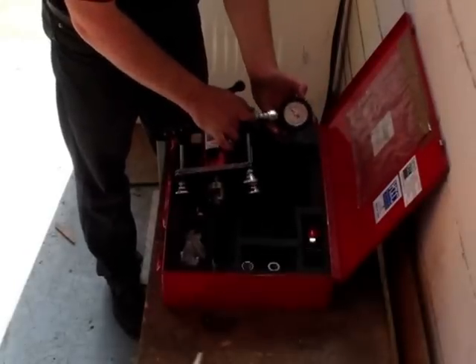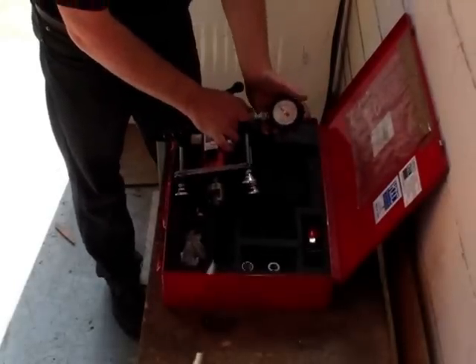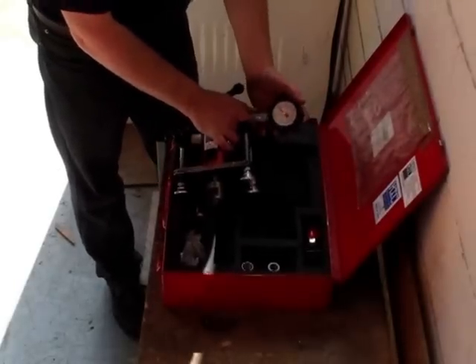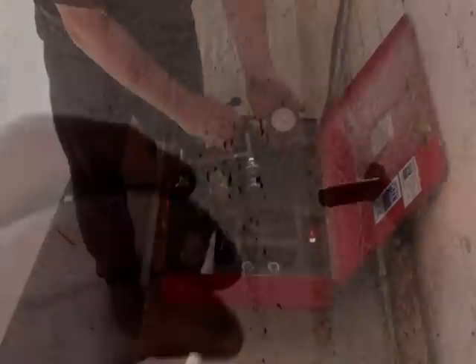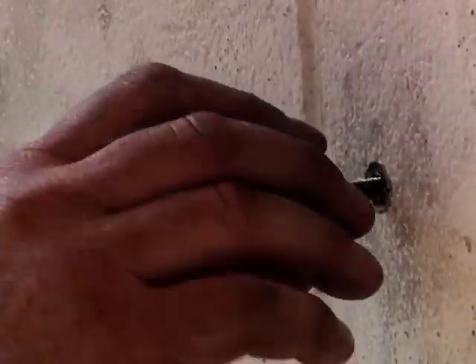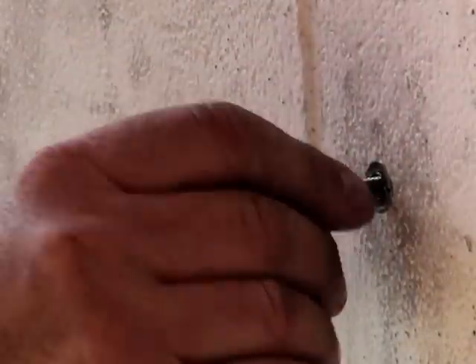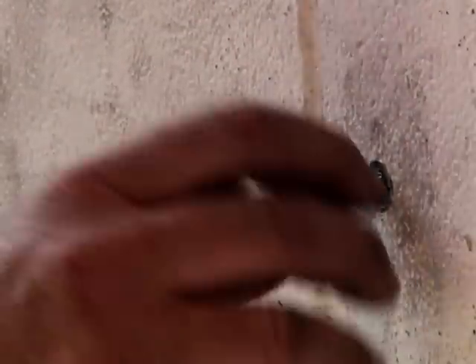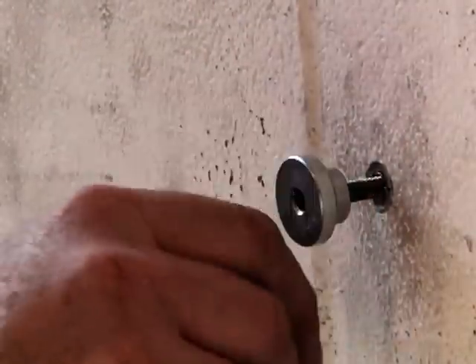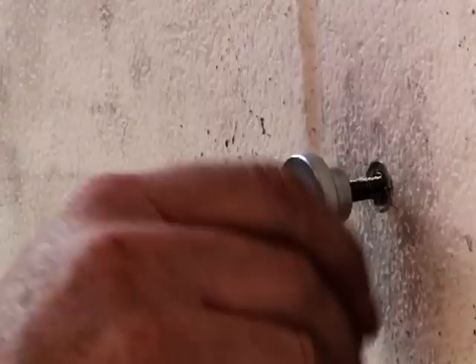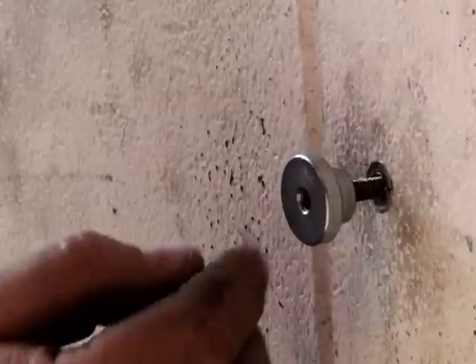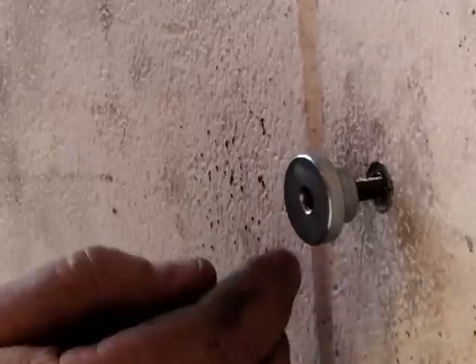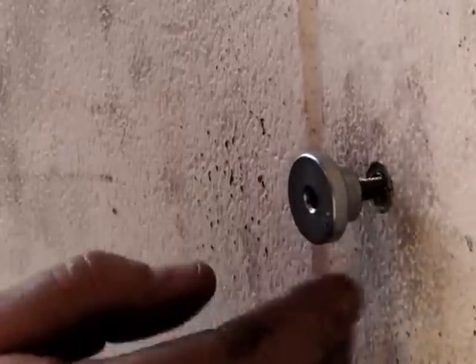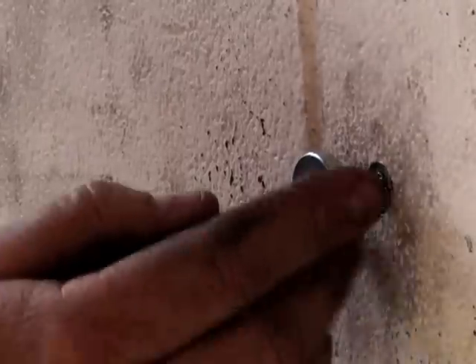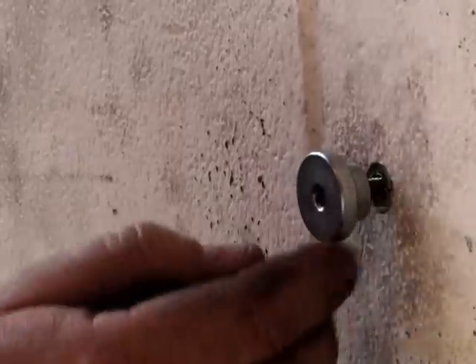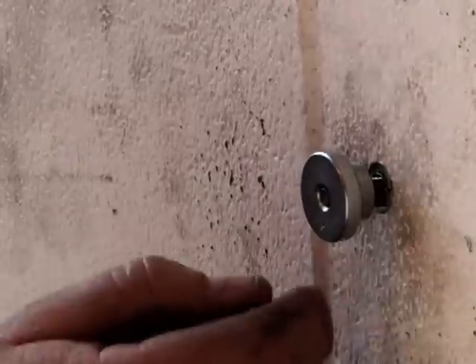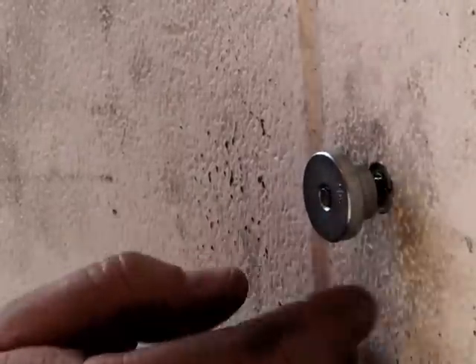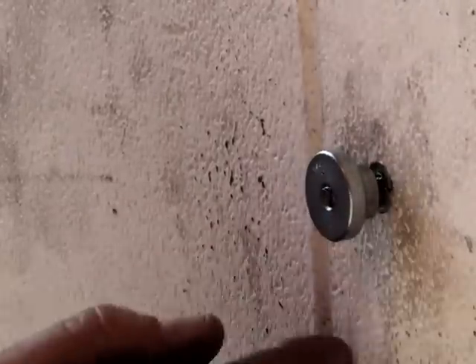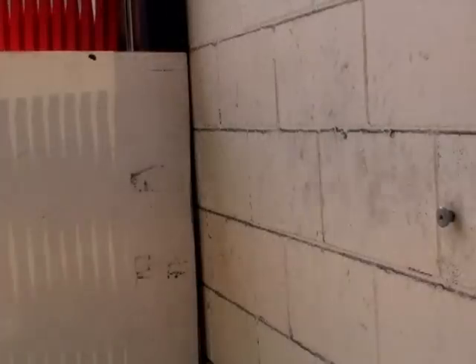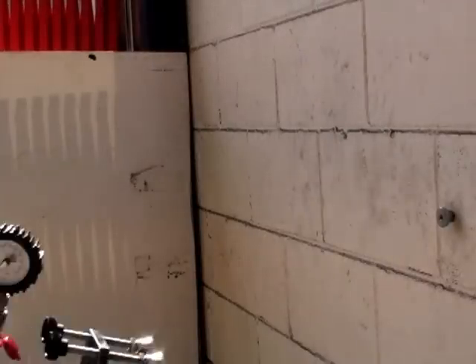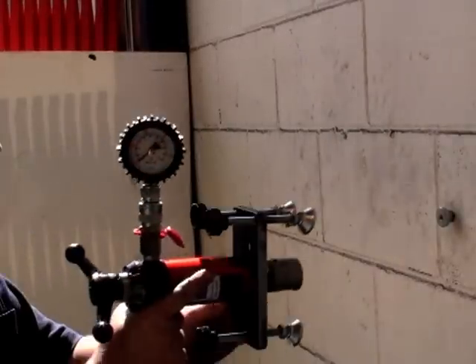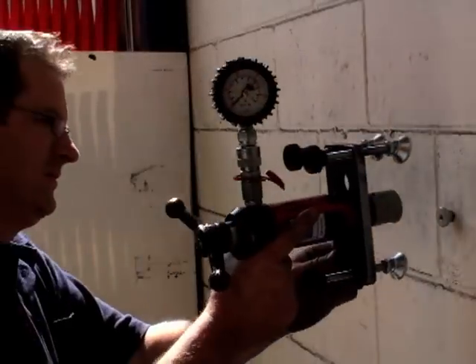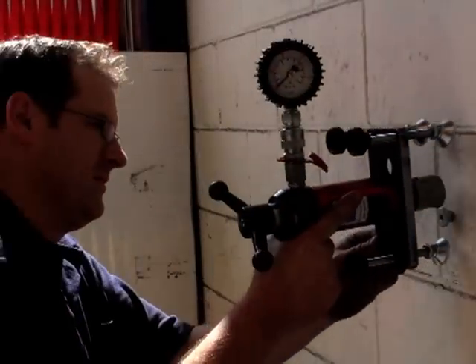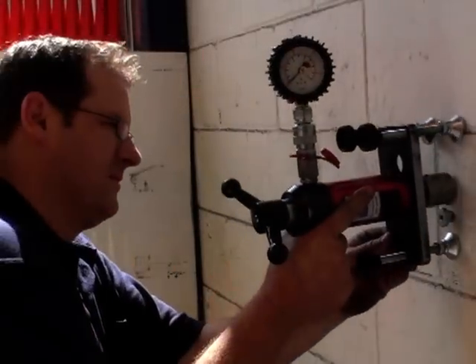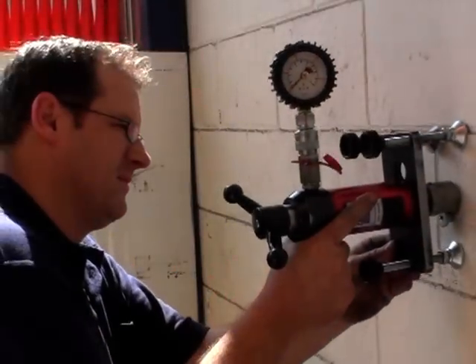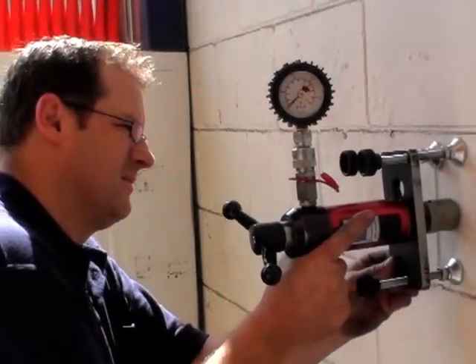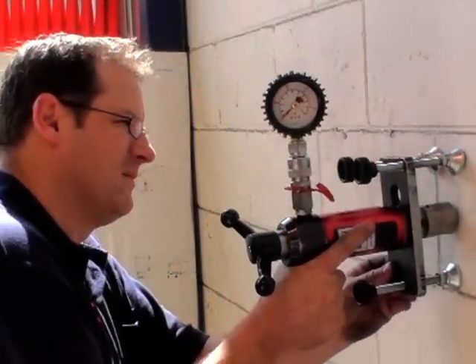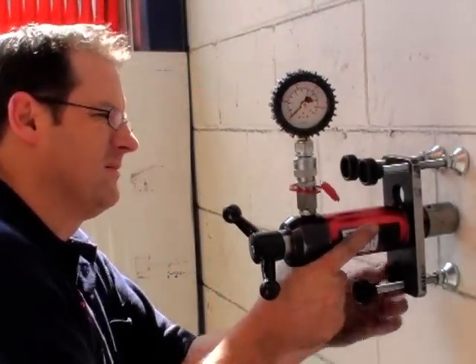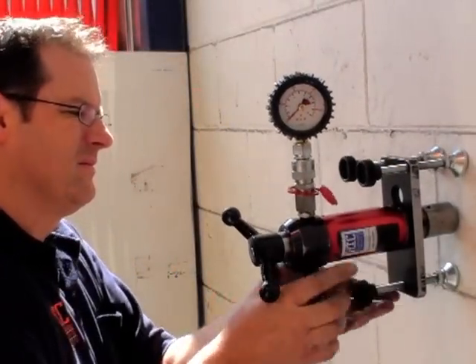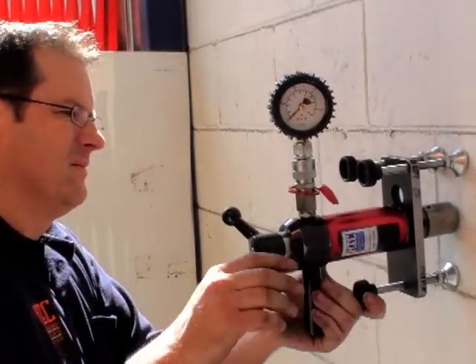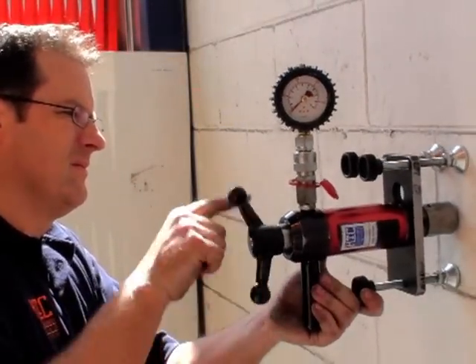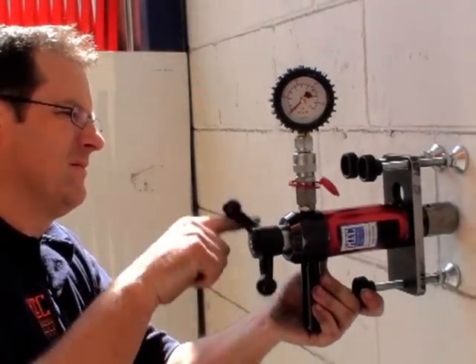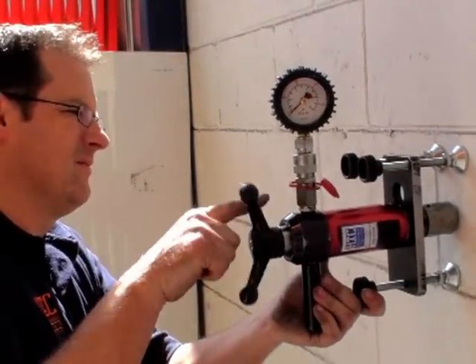The tool is simple to use. A stud is screwed into the anchor and an adapter fitted to the stud. The tool is slipped over the adapter then adjusted for both level and stroke.